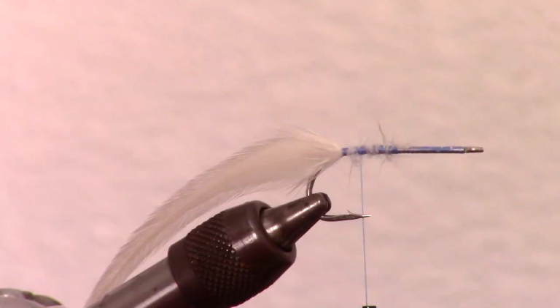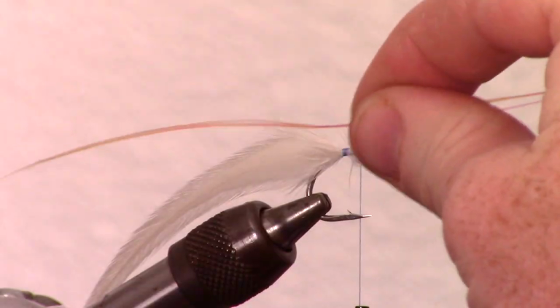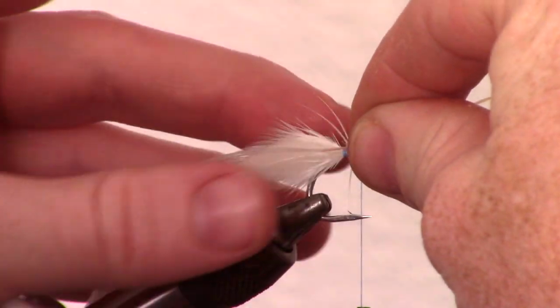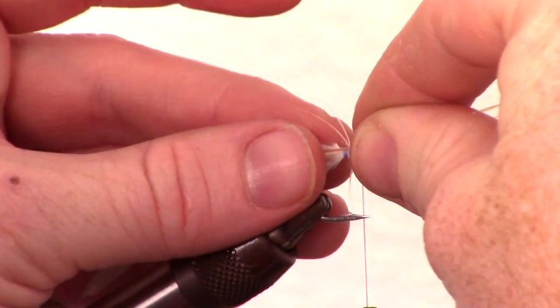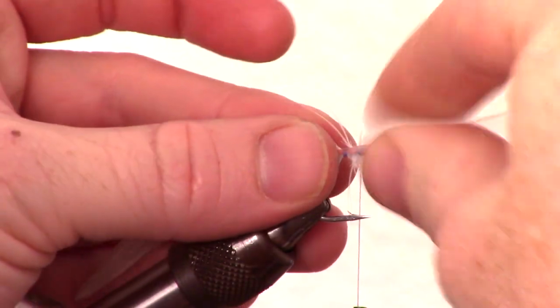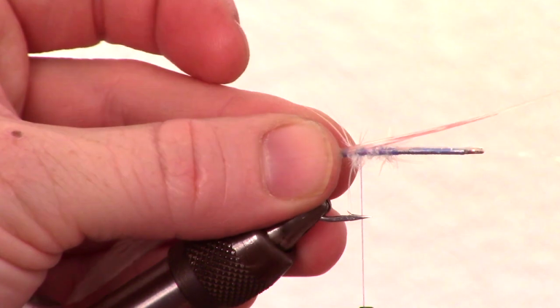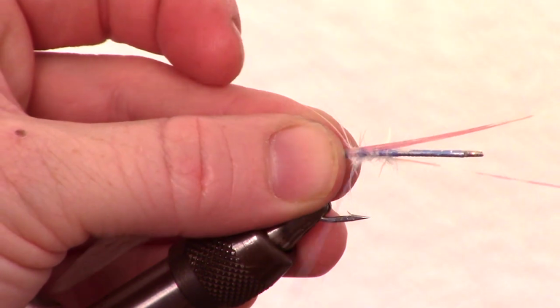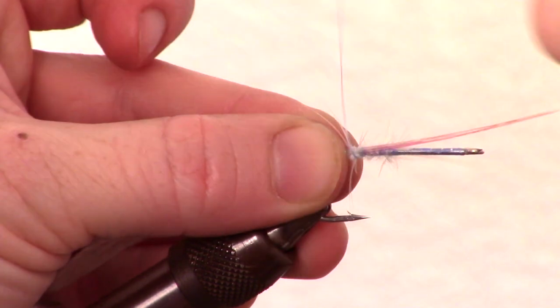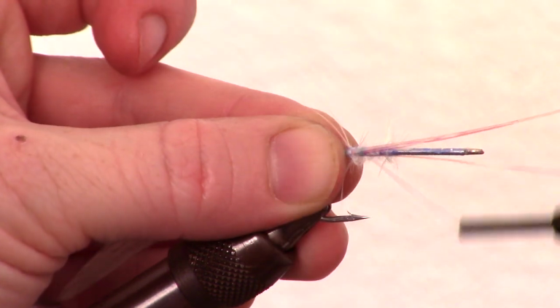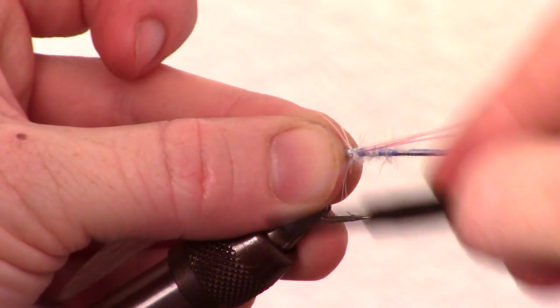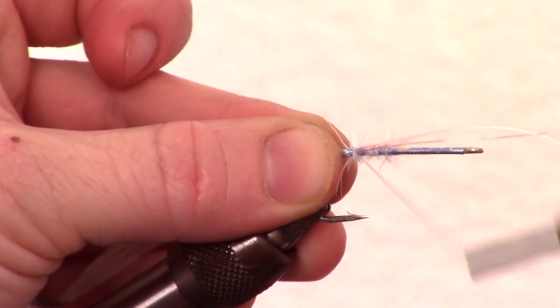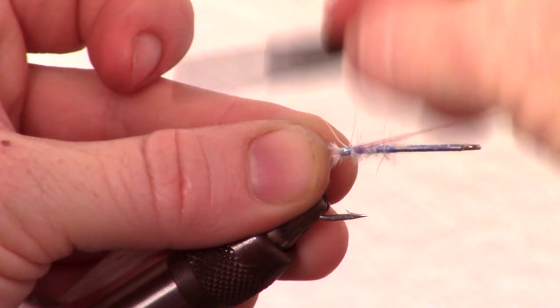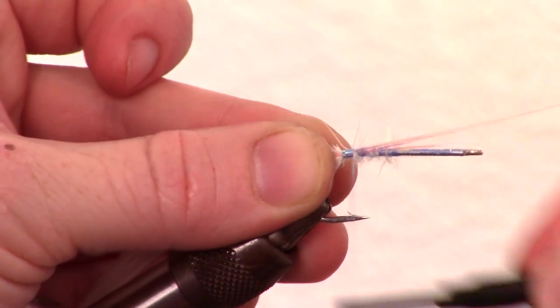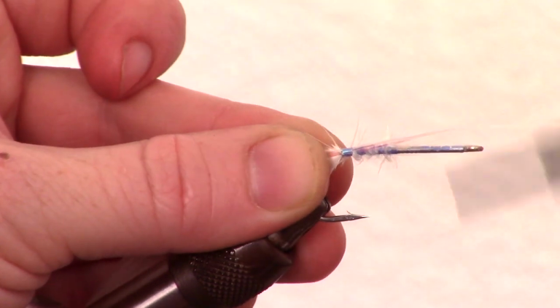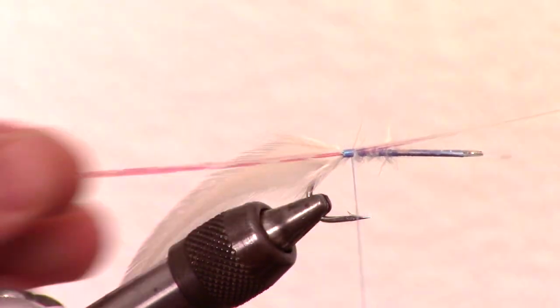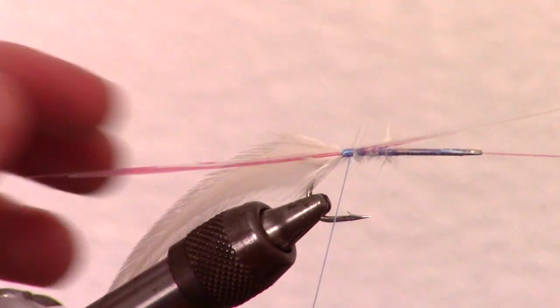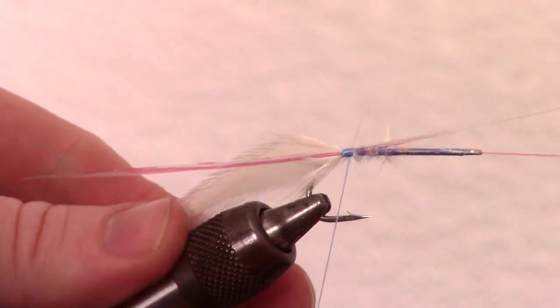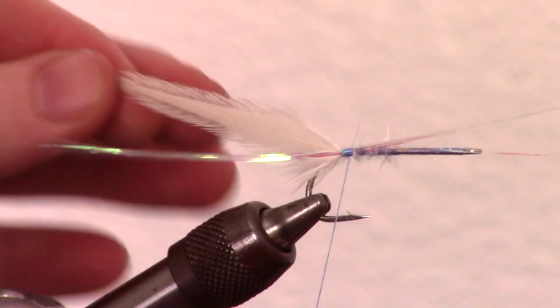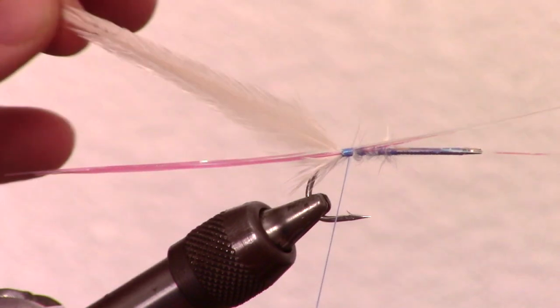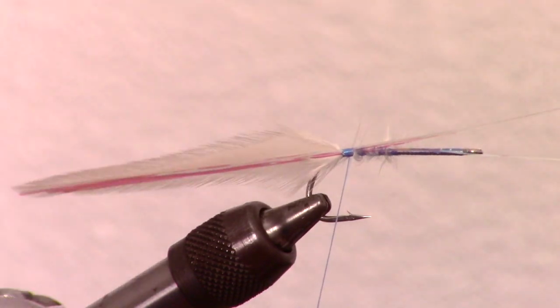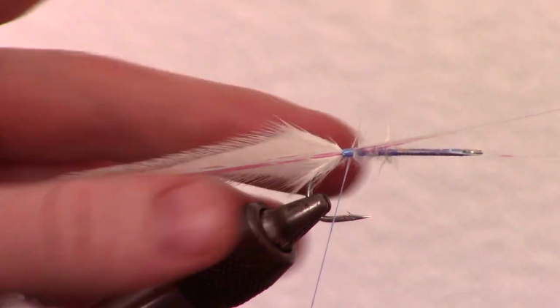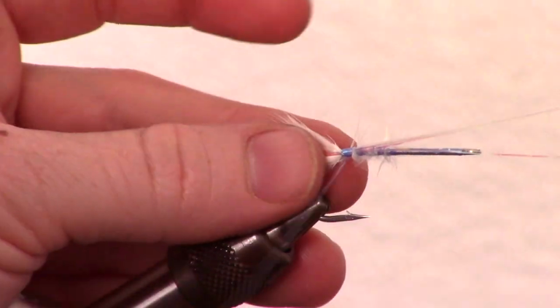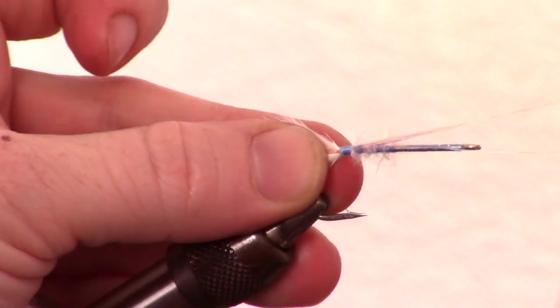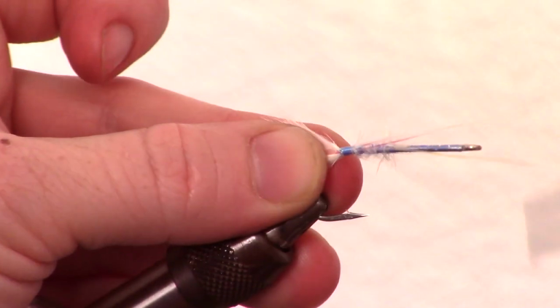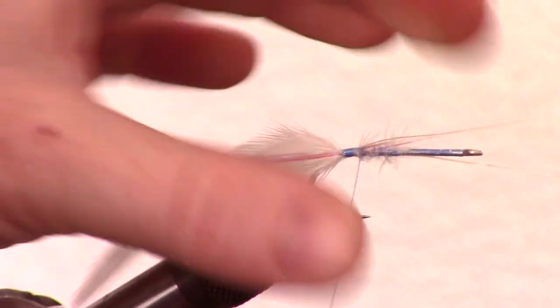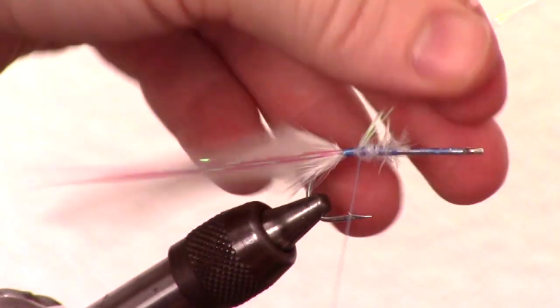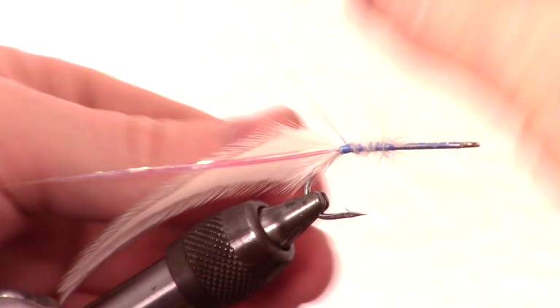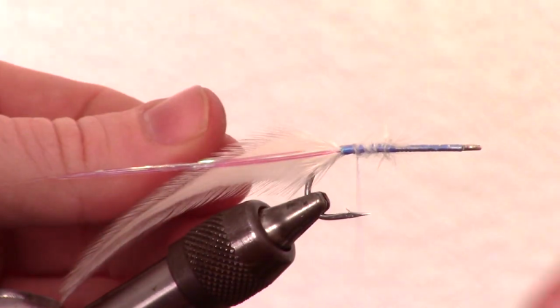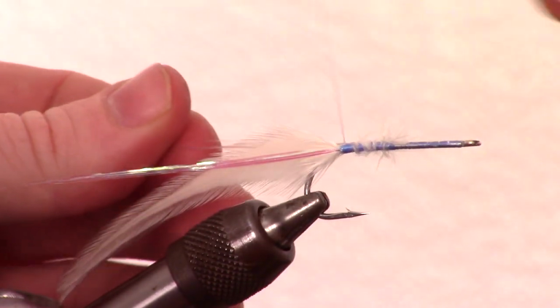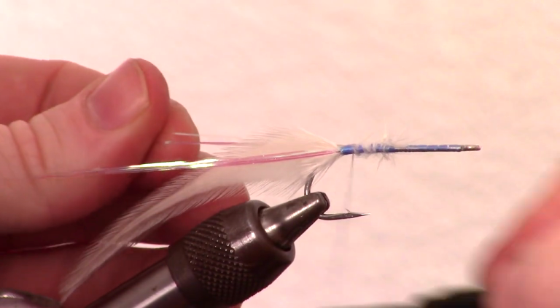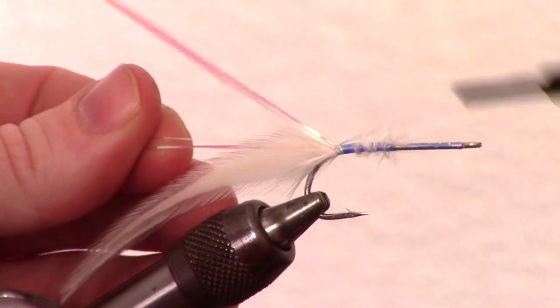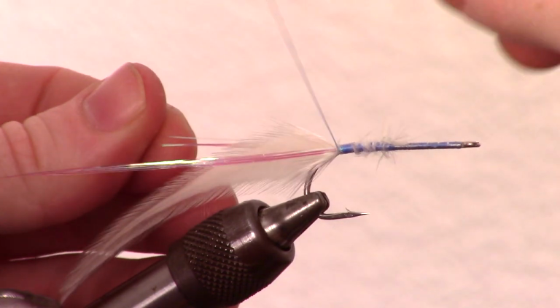Take some Flashabou and tie it in right at the center of the bunch so that it is right on the side of the hackle. Then tie in the excess on the other side of the hackle.